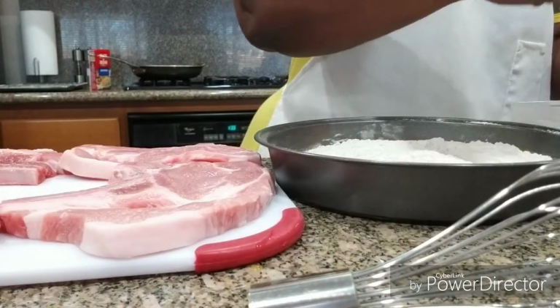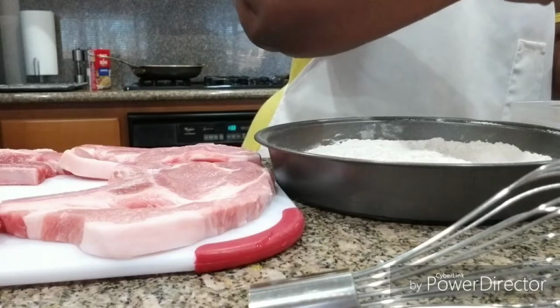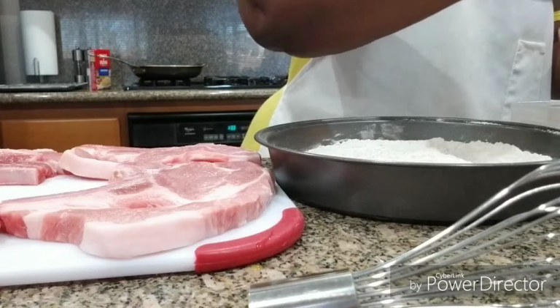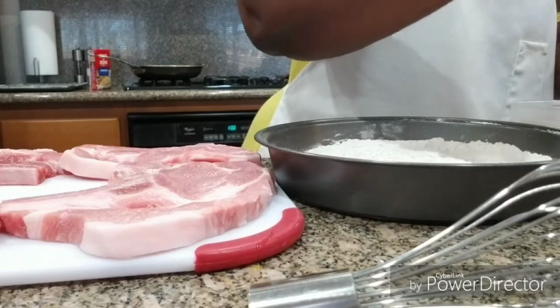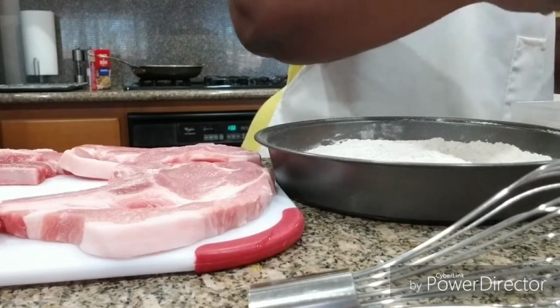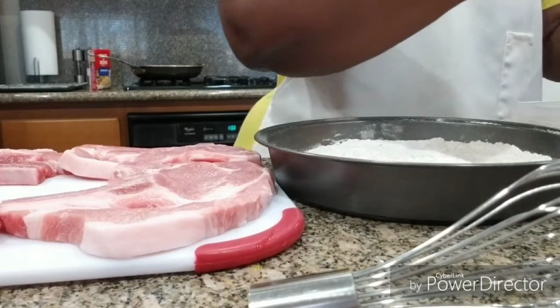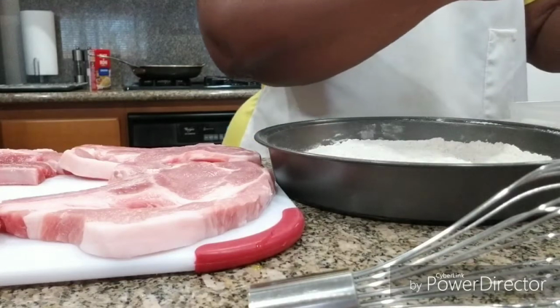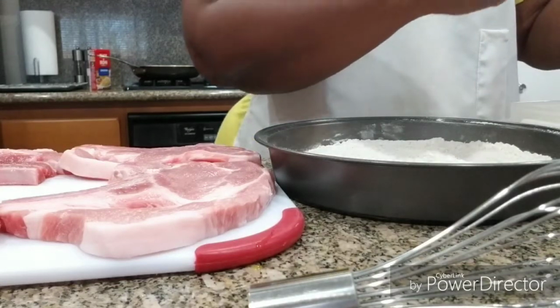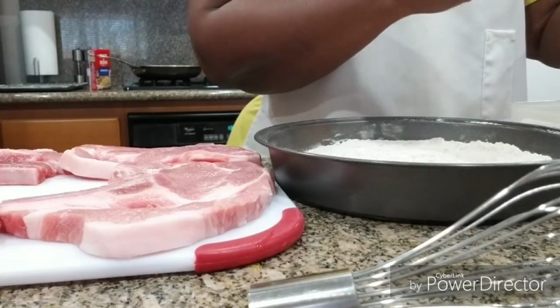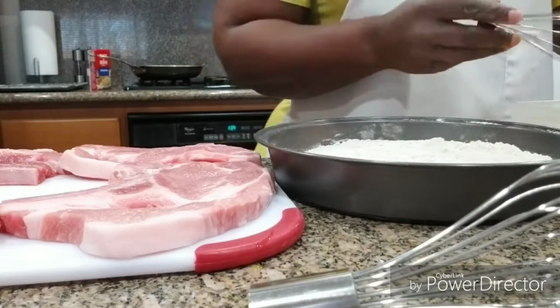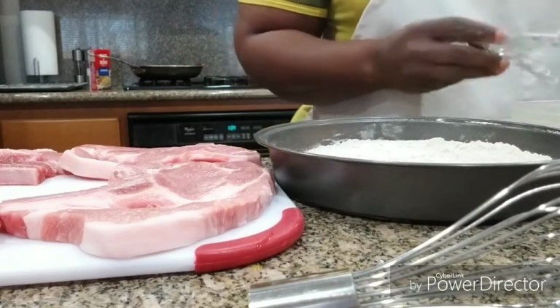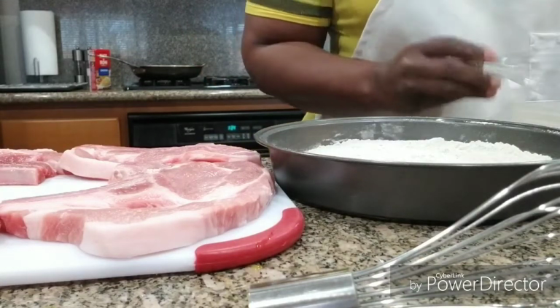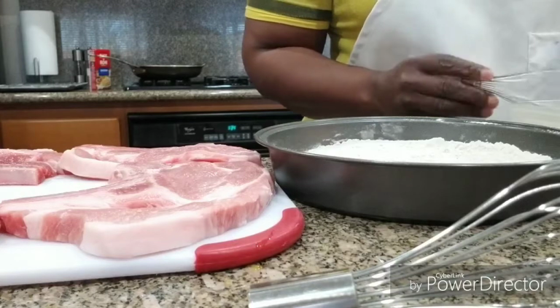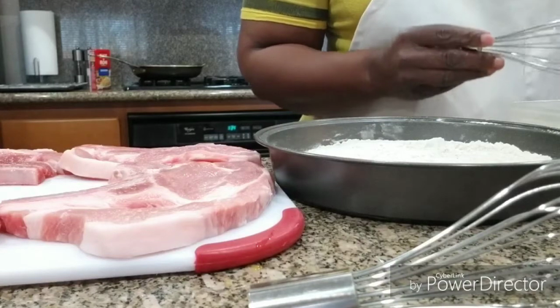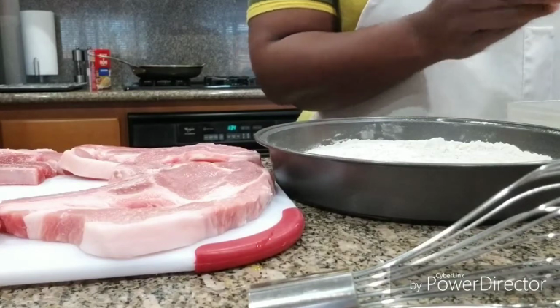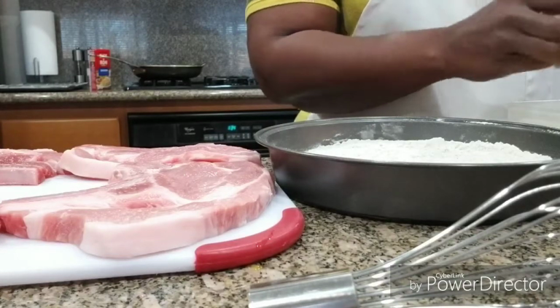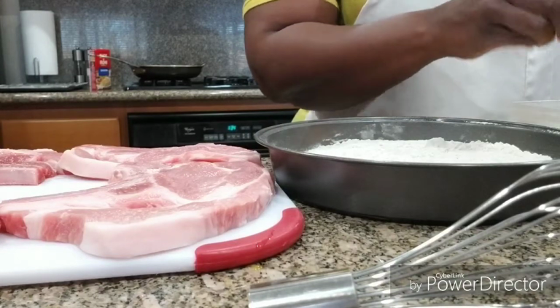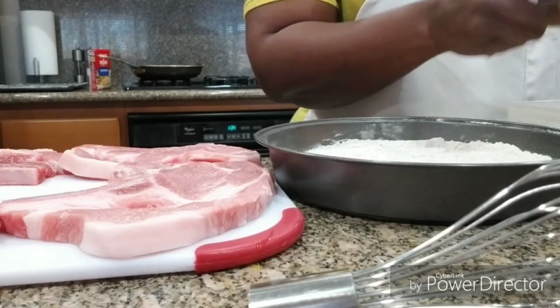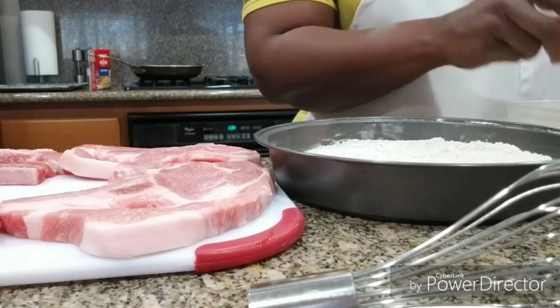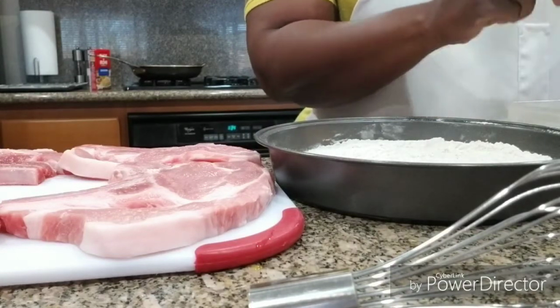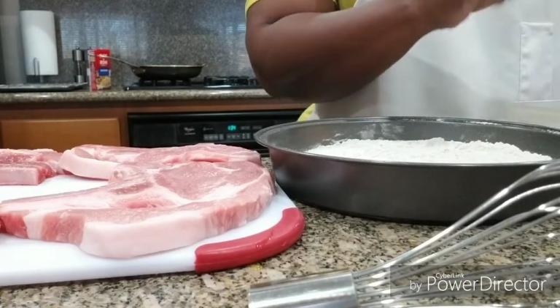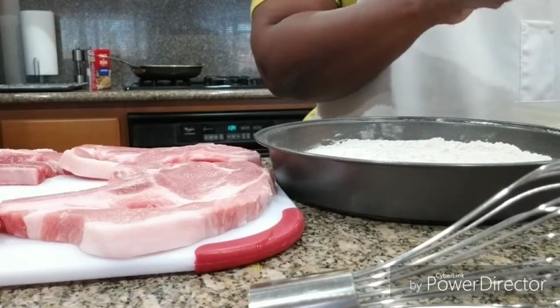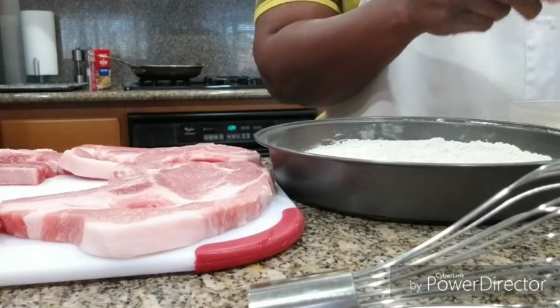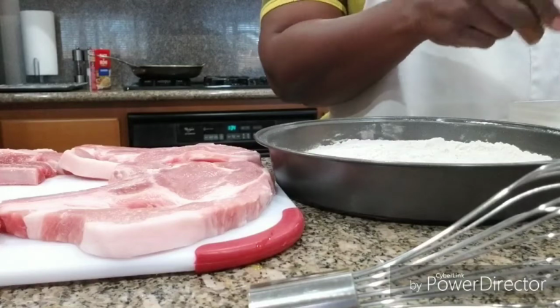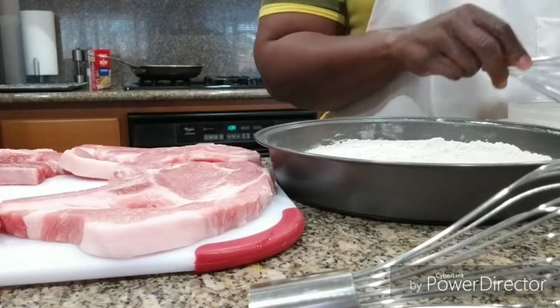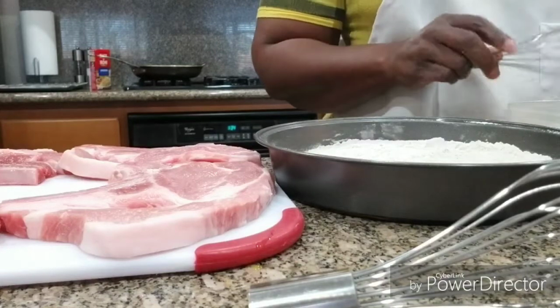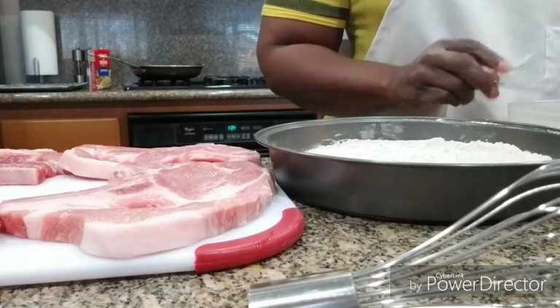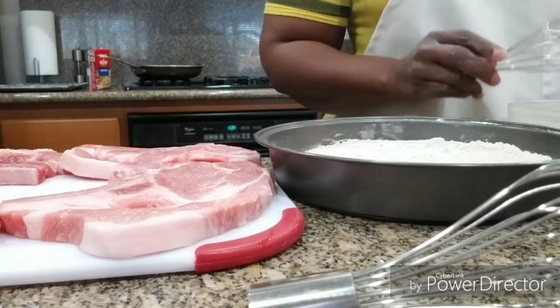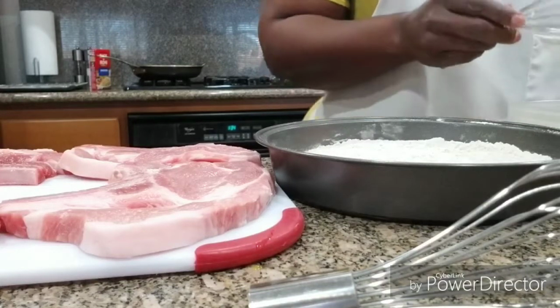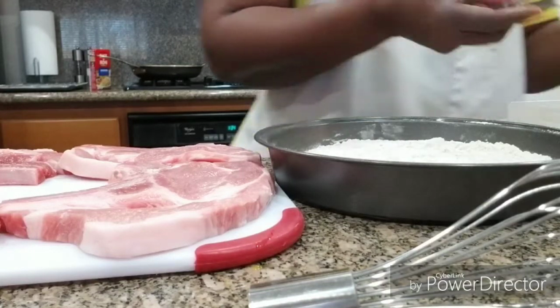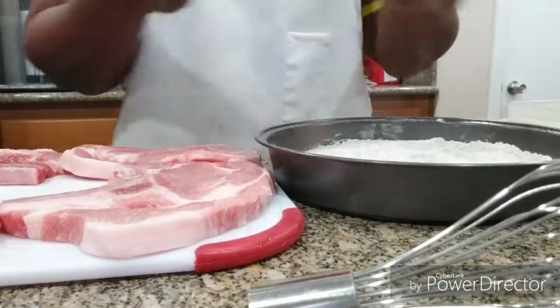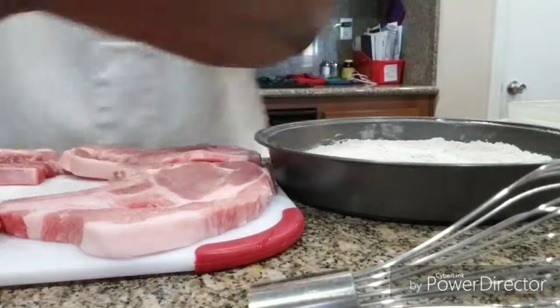I got my oil on. I'm going to use my electric skillet today so I can get all these pork chops done at the same time. I'm not trying to spend all day in the kitchen.